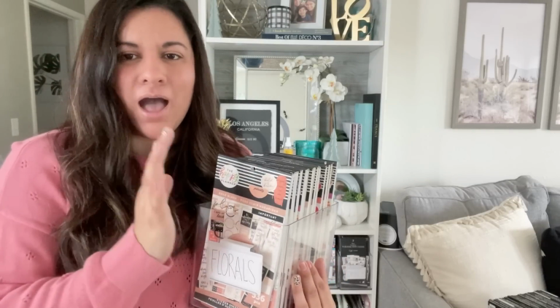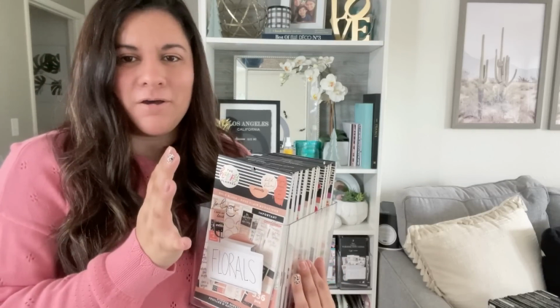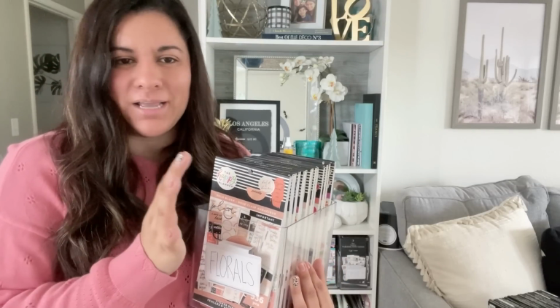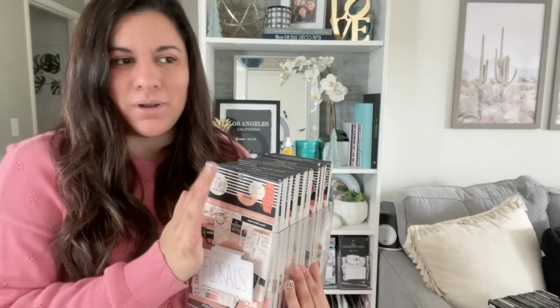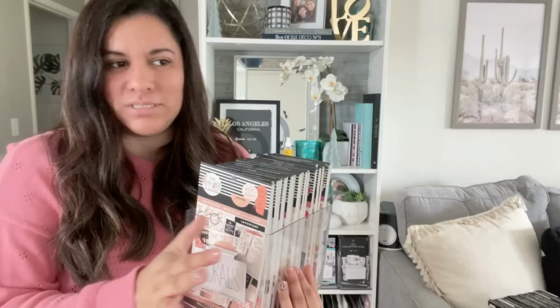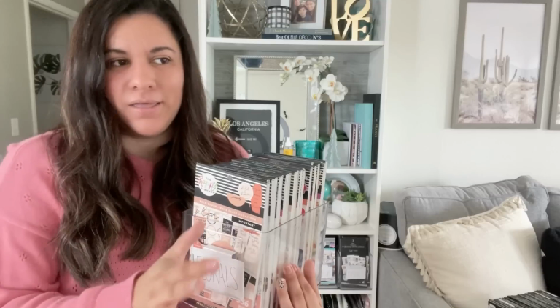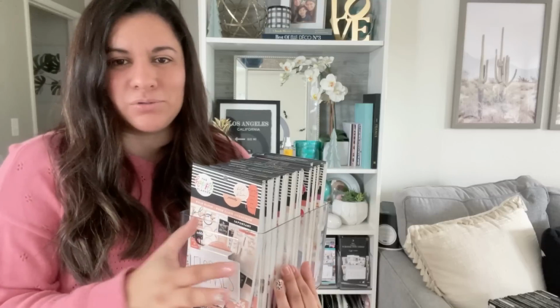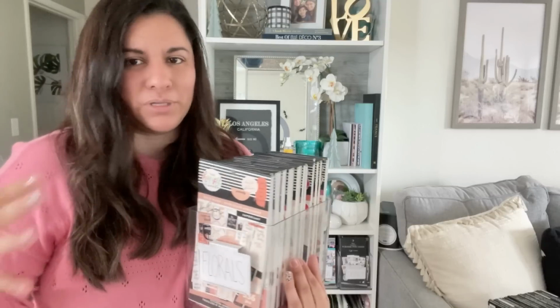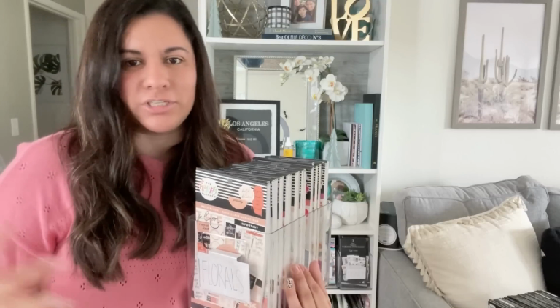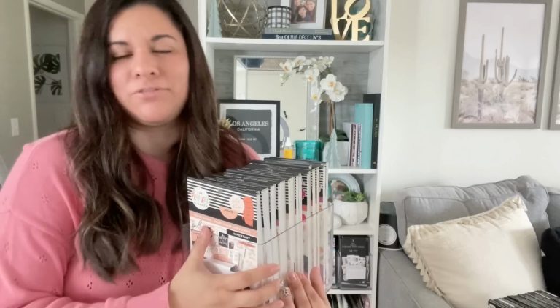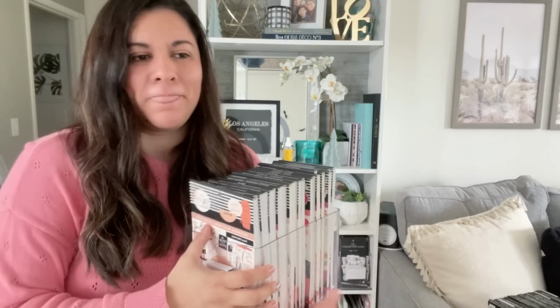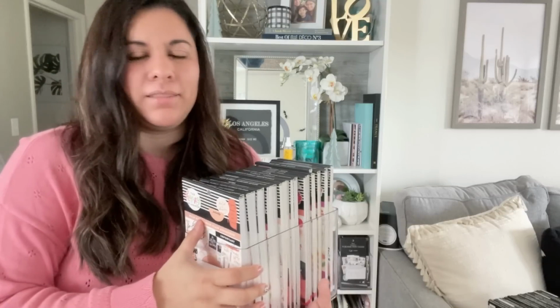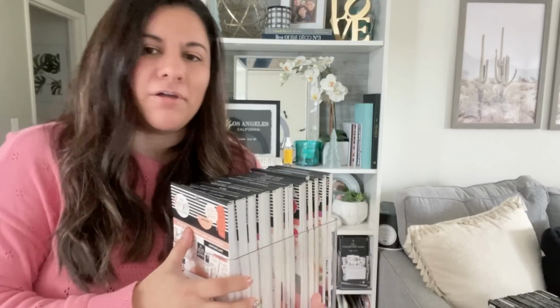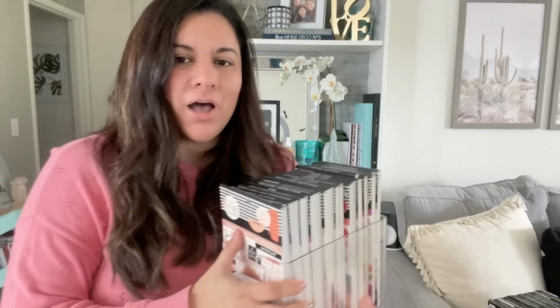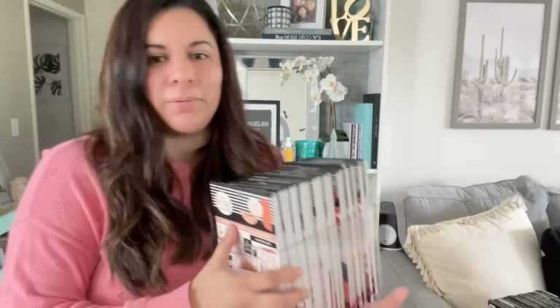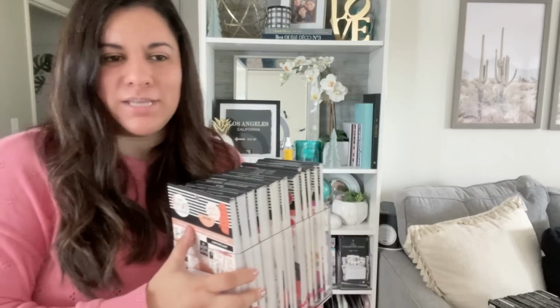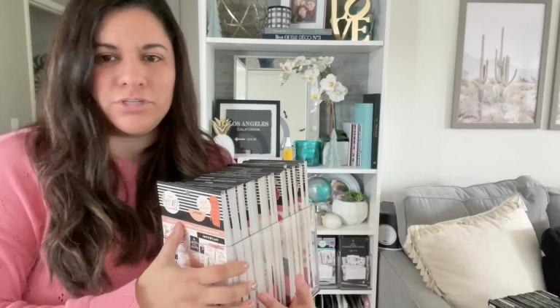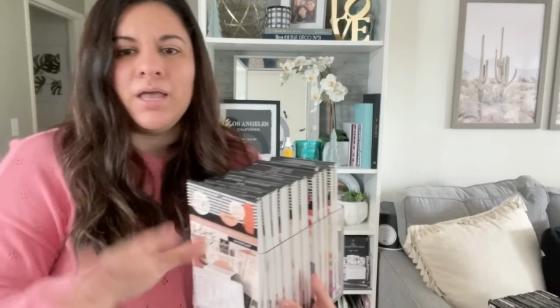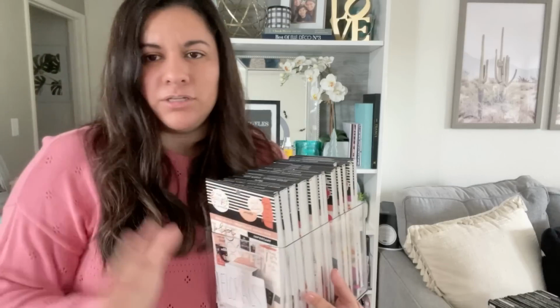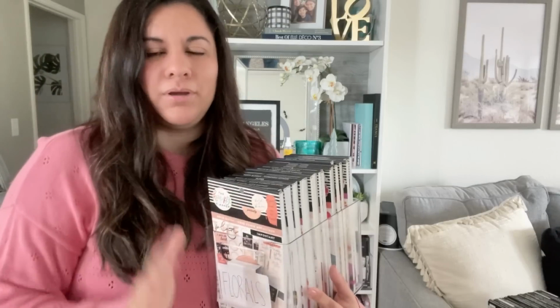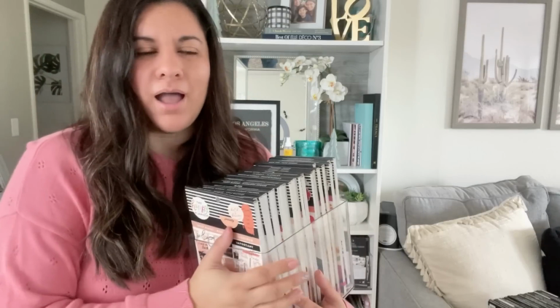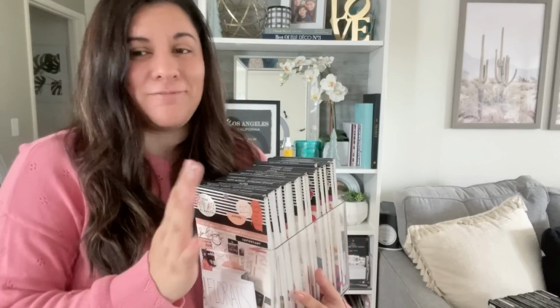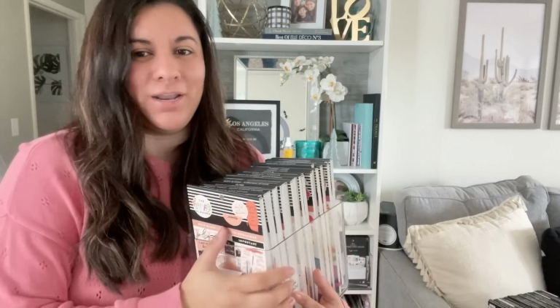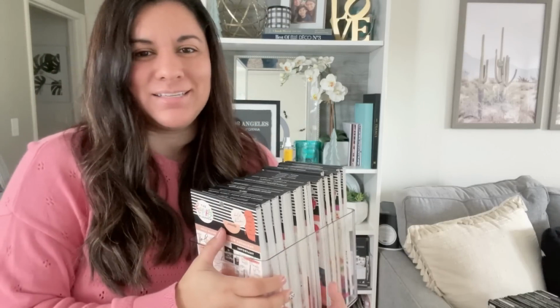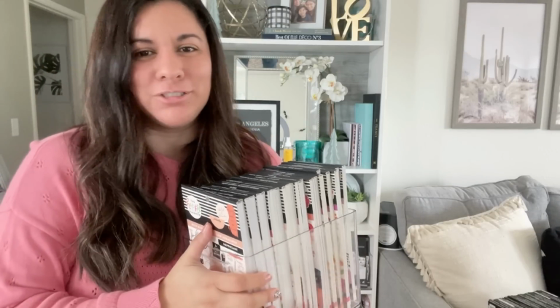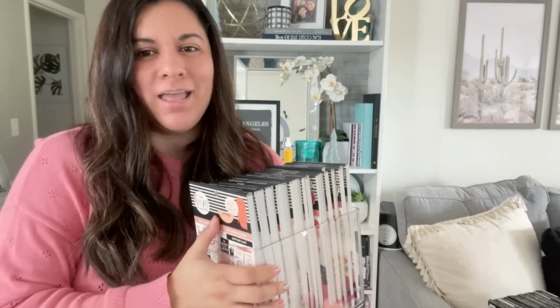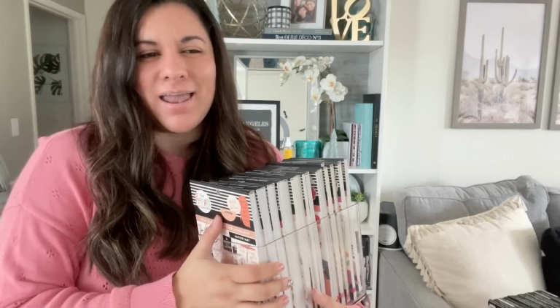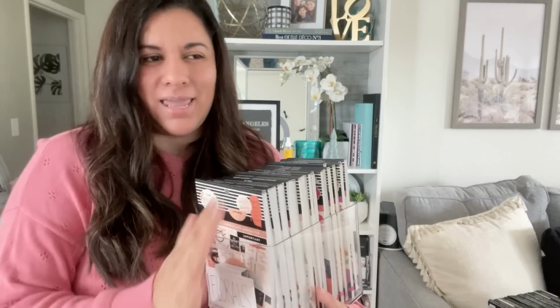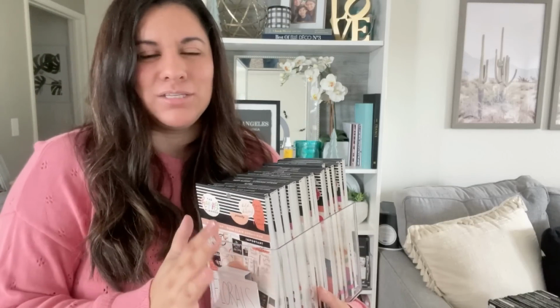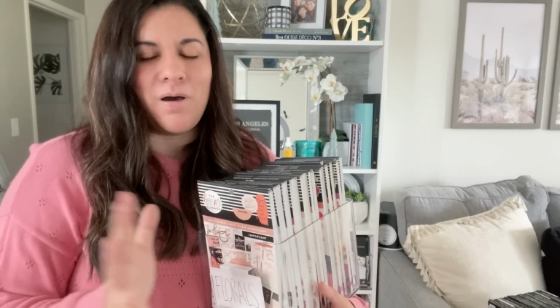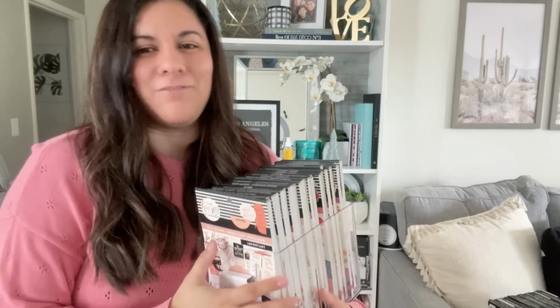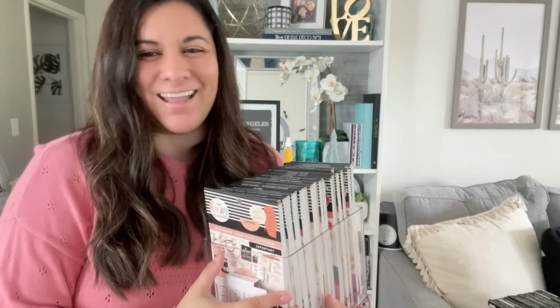Next I'm going to go over what I'm using to store those really large sticker books from shops like Live Love Posh, Impress Planner Day, and JoJo. I found one at the Container Store that I like, so I'm going to go over that next.